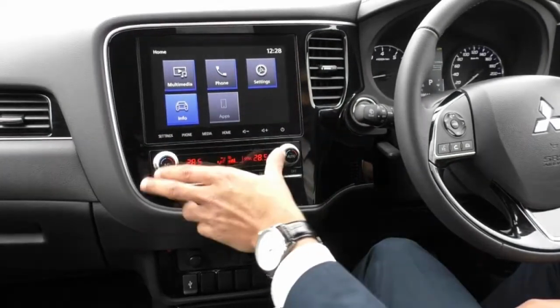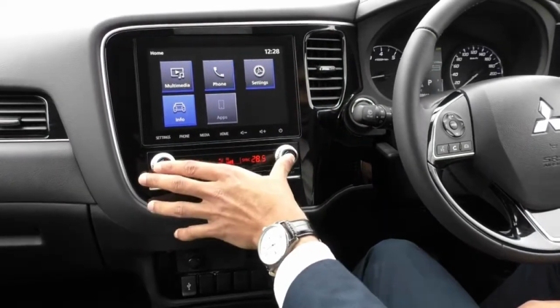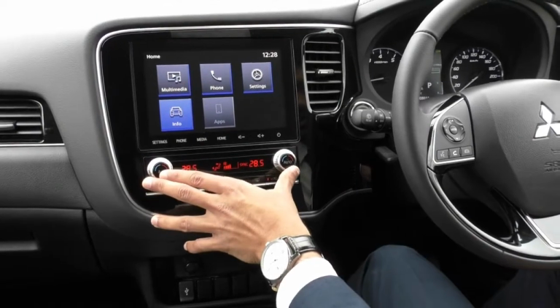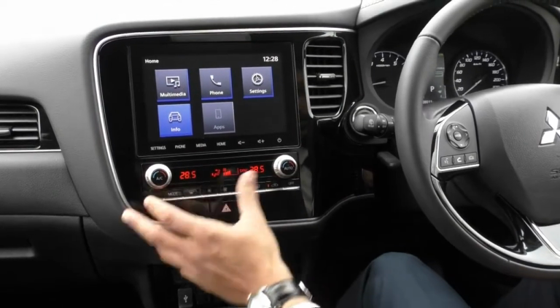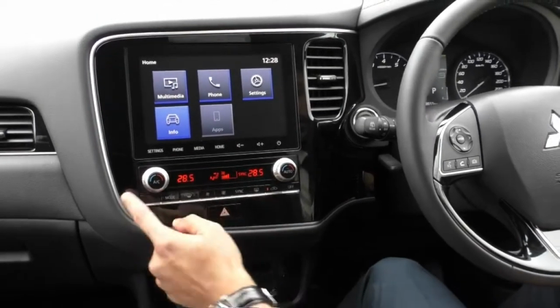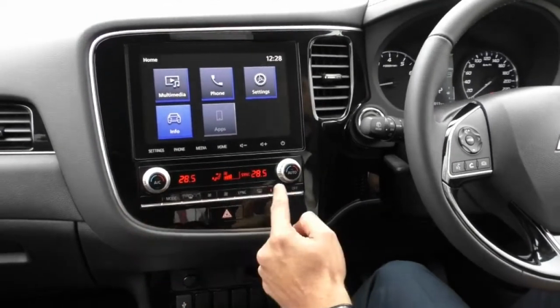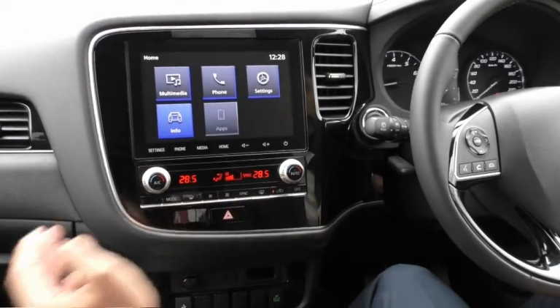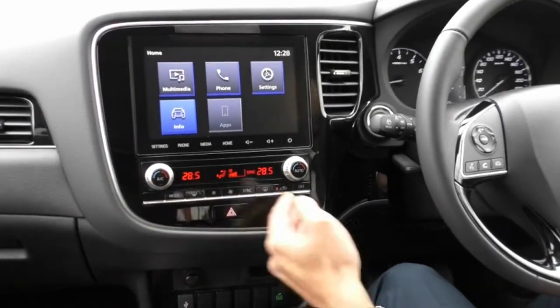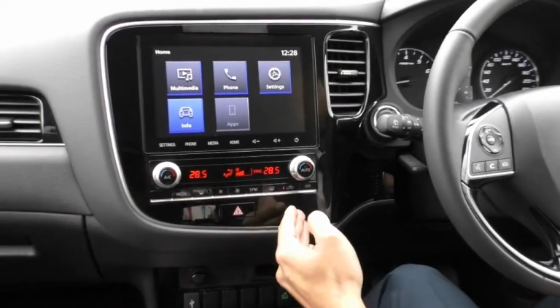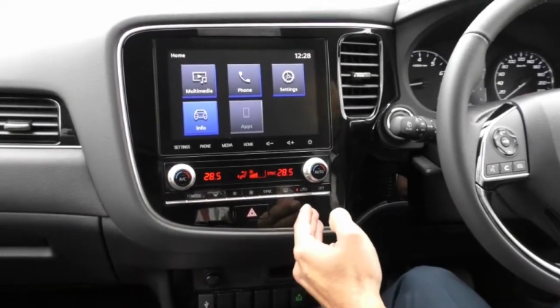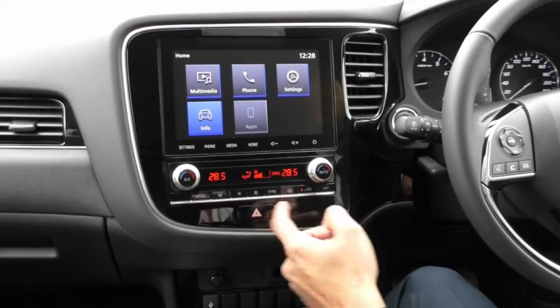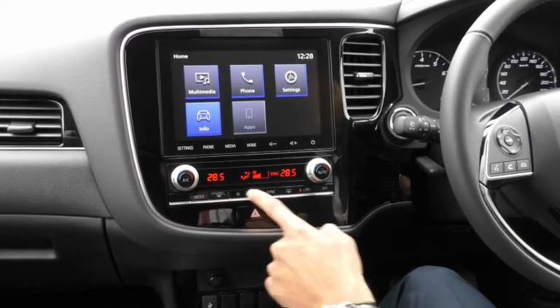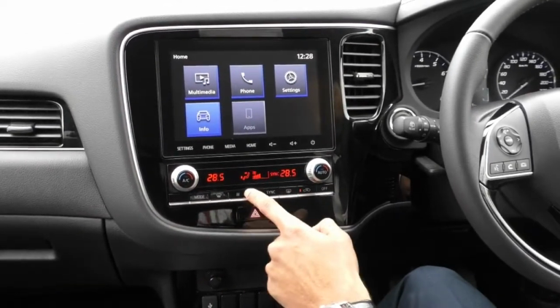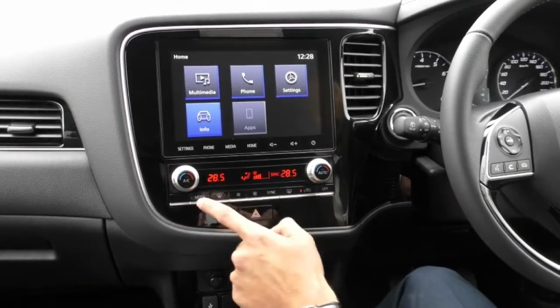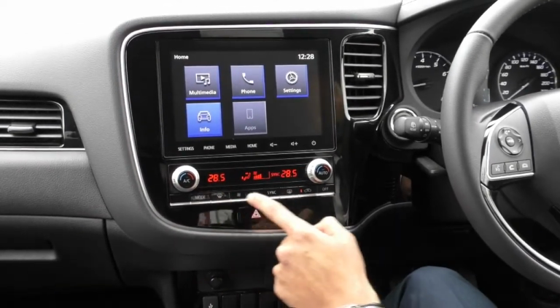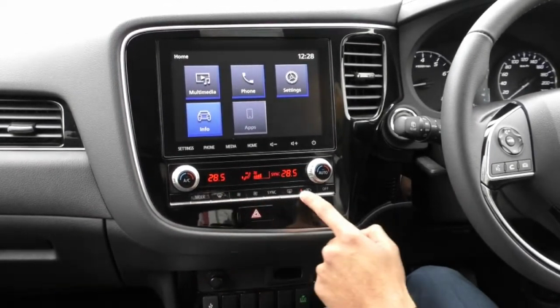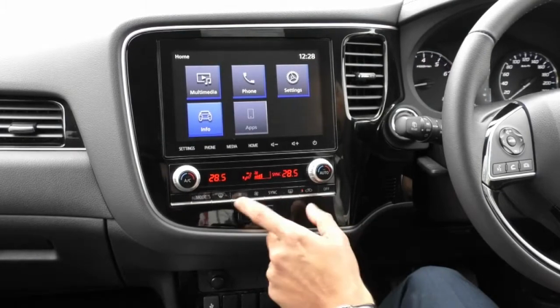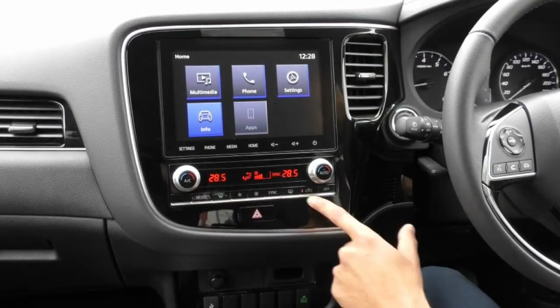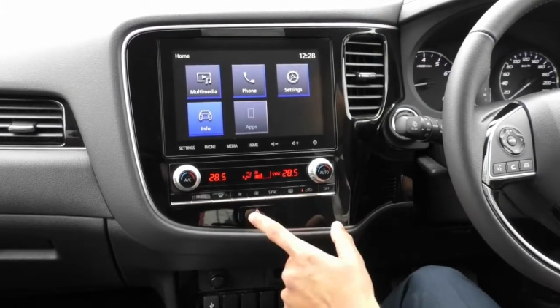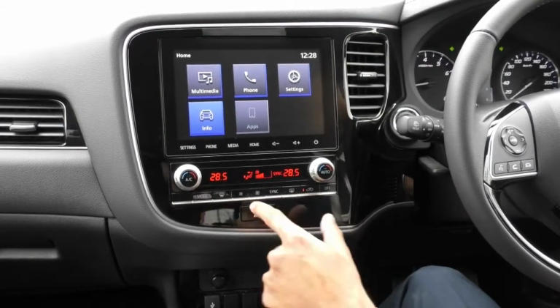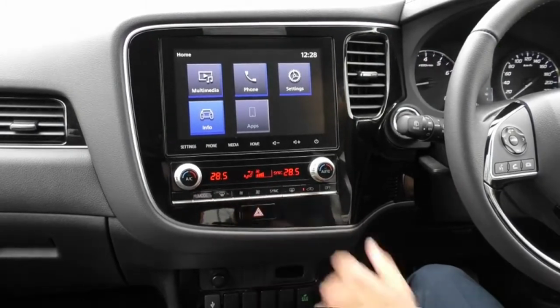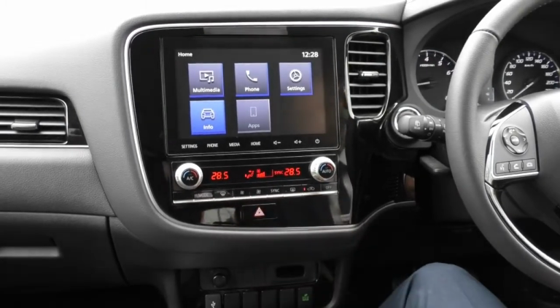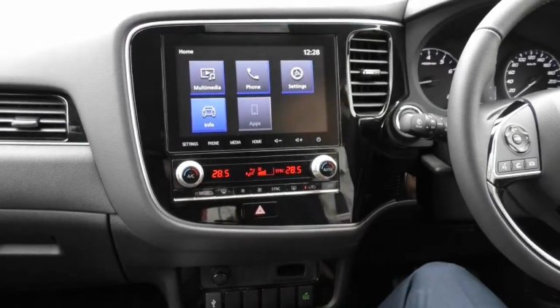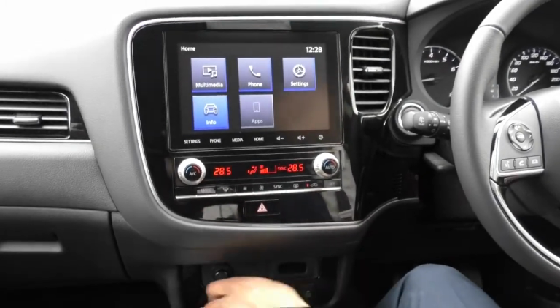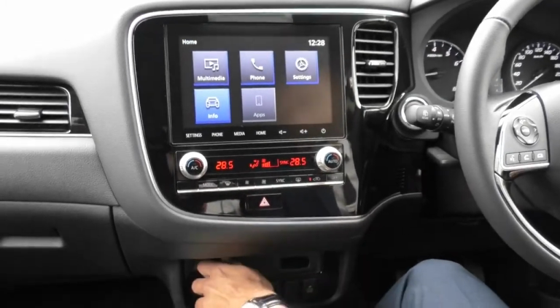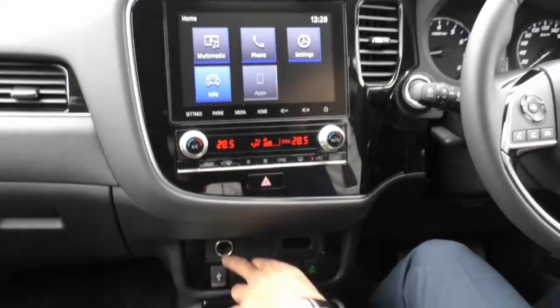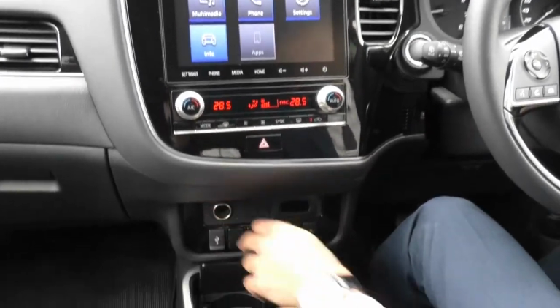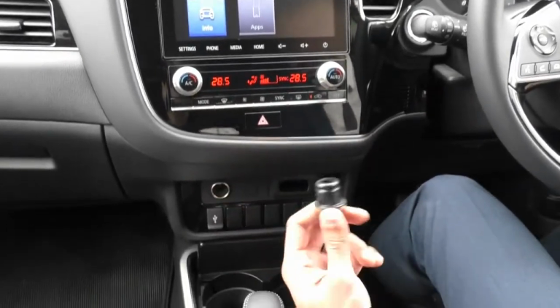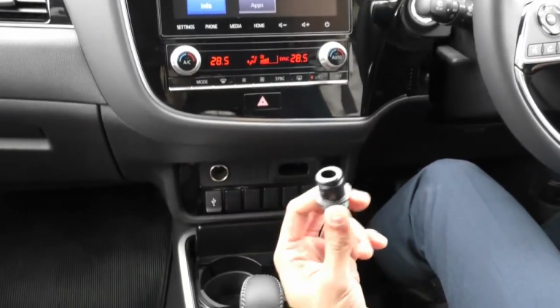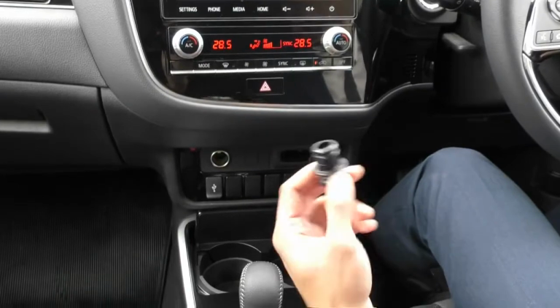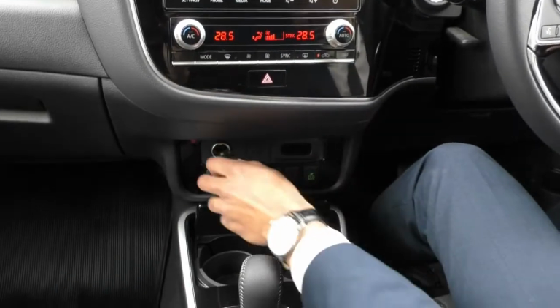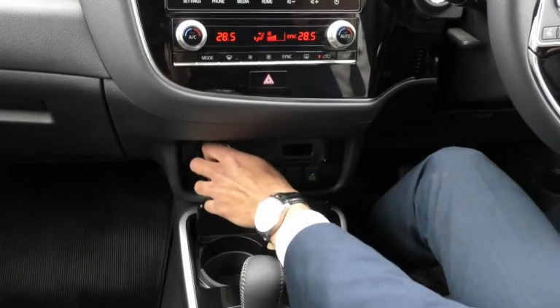Below the head unit is your climate control — dual climate control — with driver and passenger having their own settings, fan speeds in the middle, and all your different mode options below that. It's nice and easy to access, and there's a 12 watt socket for any additional charging.